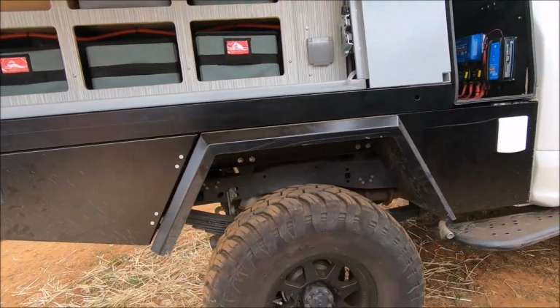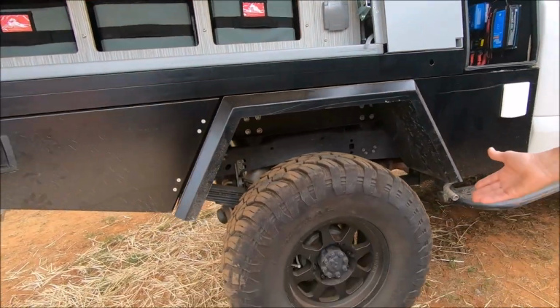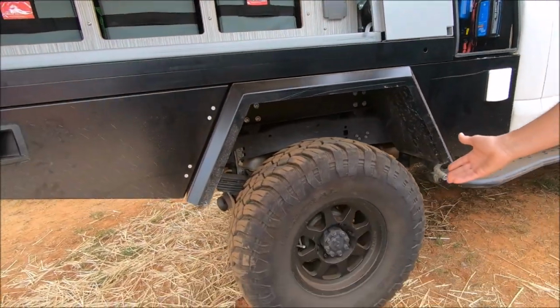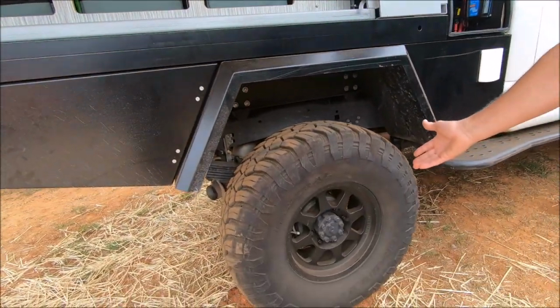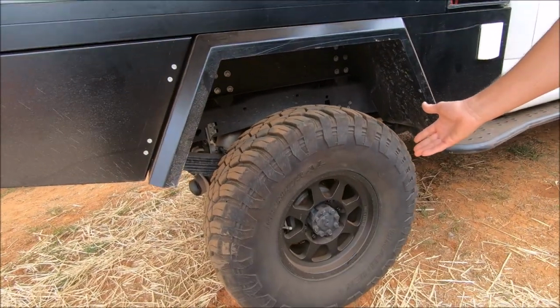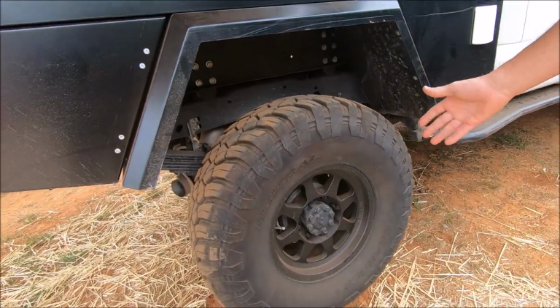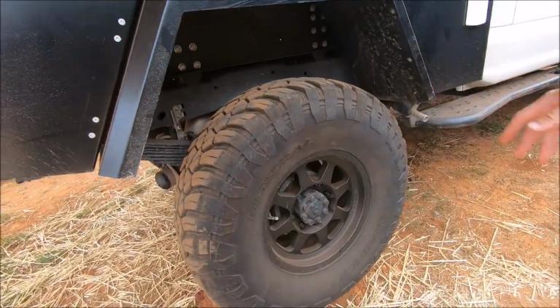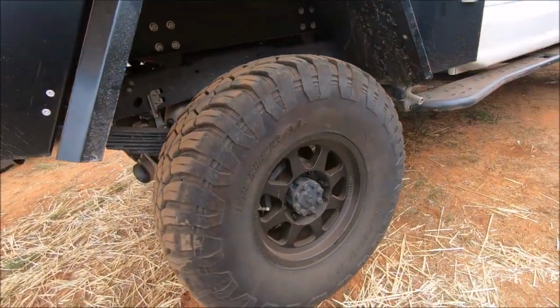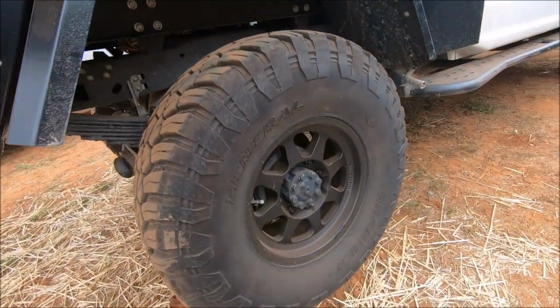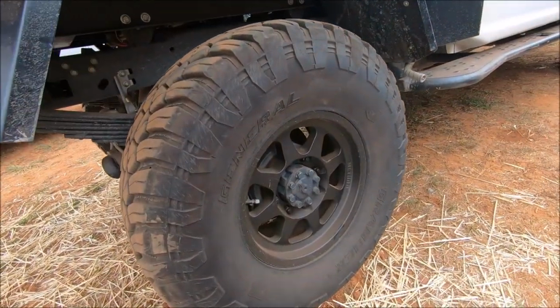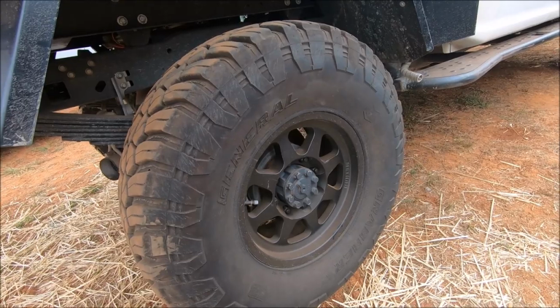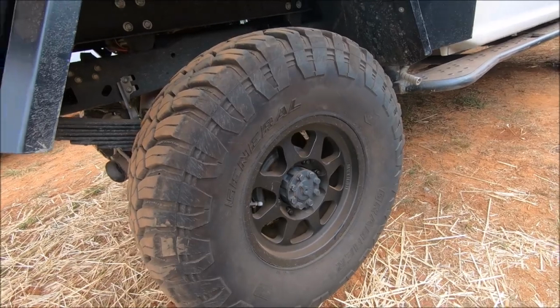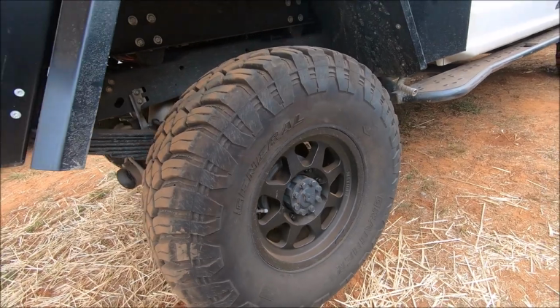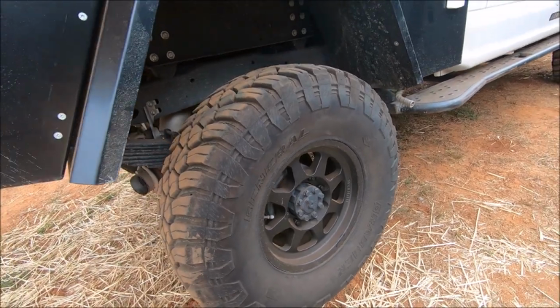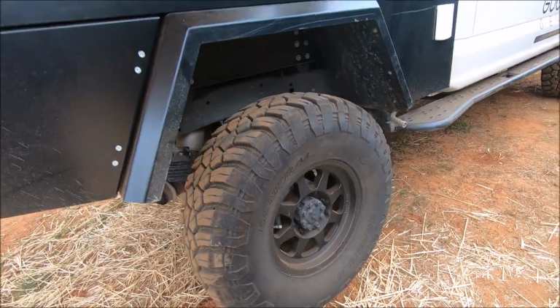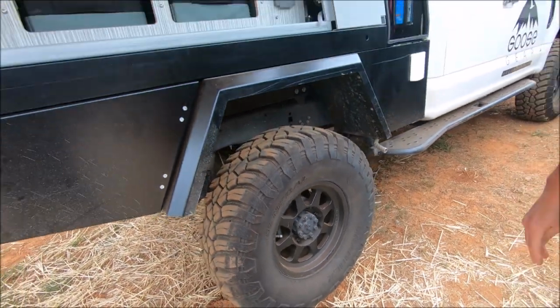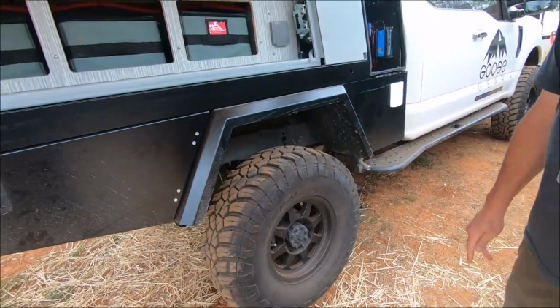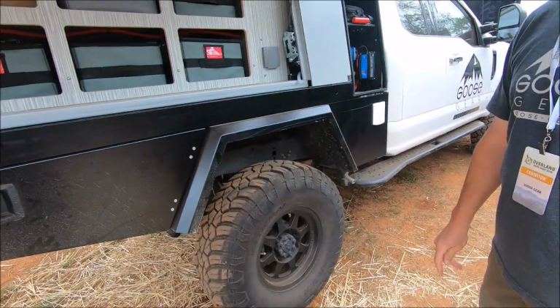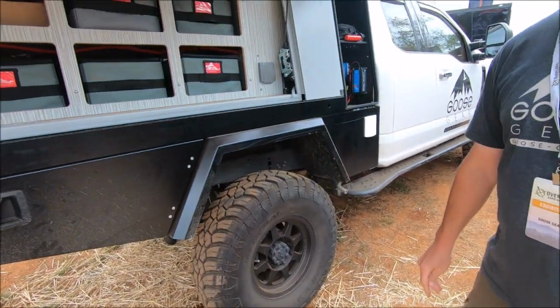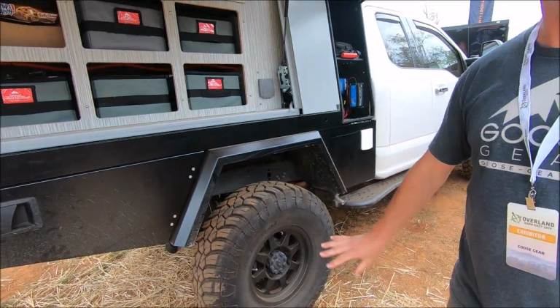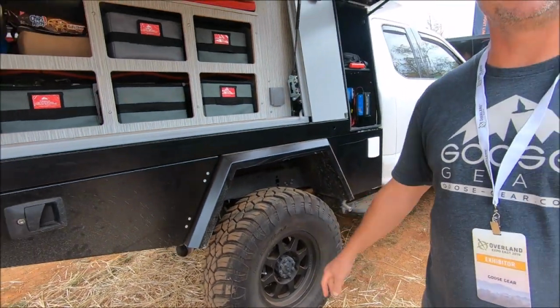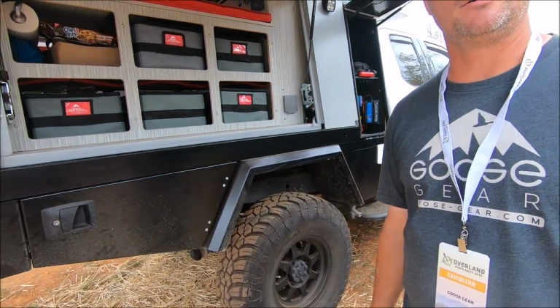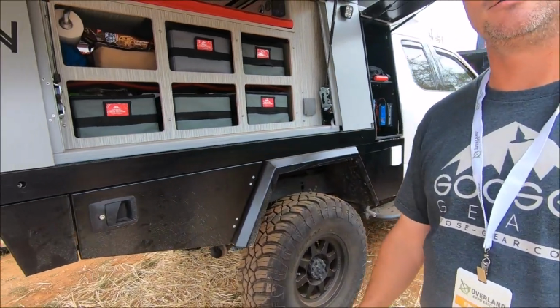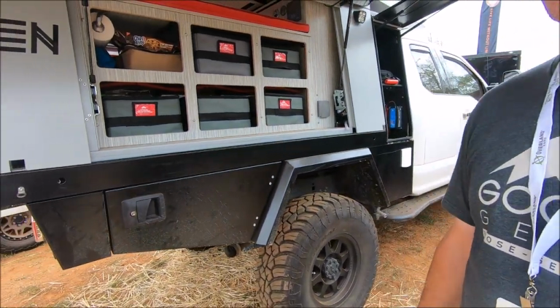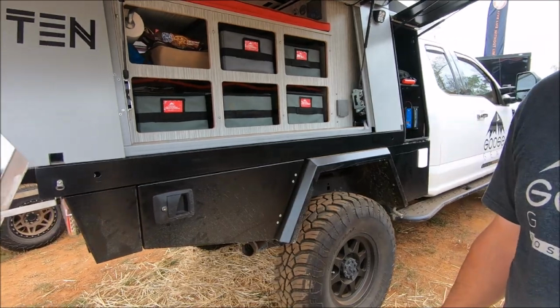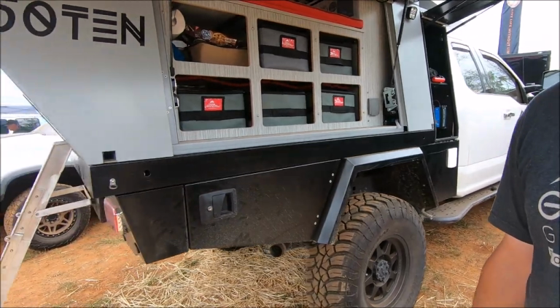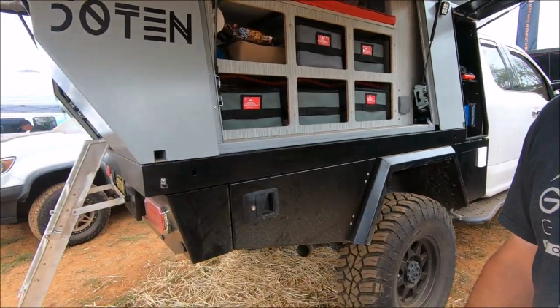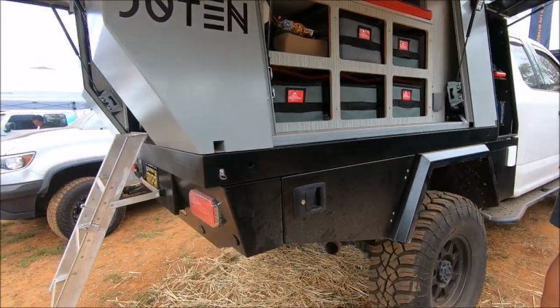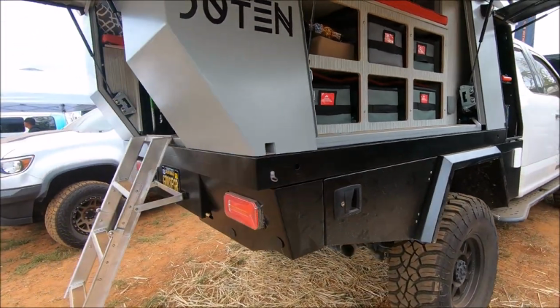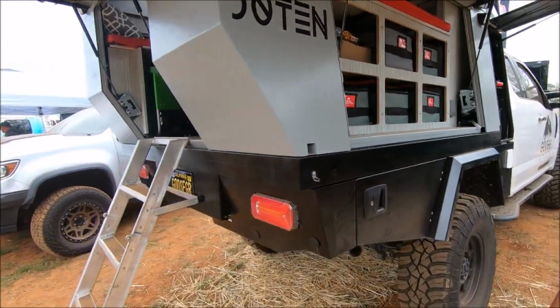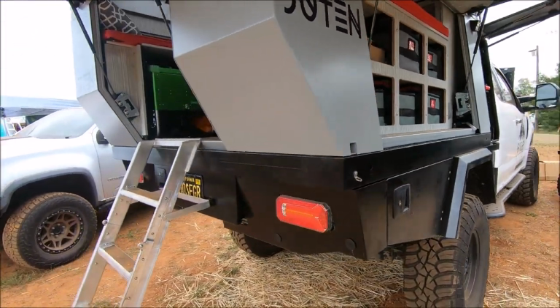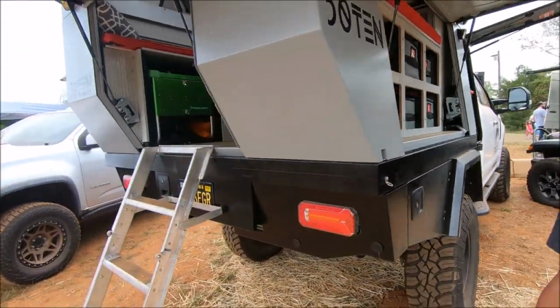We put some Method 701 wheels on, which have the bead grip, which is really nice, and ran some General Tire Mud Grabbers — a really great tire. Still rides well on the freeway and has incredible traction off-road.